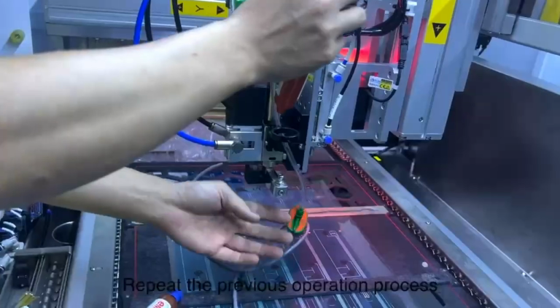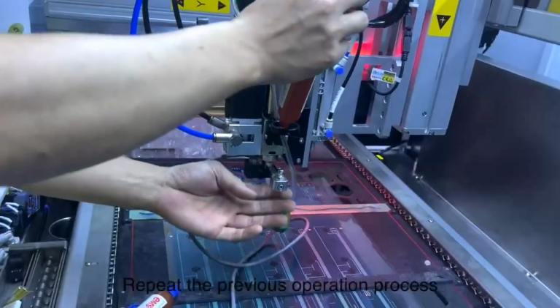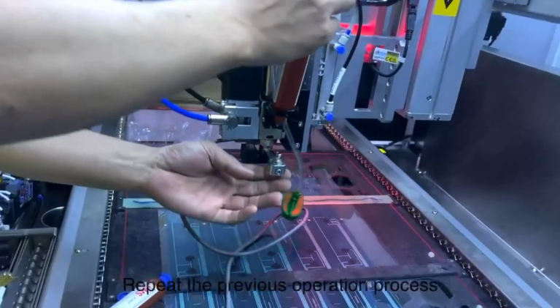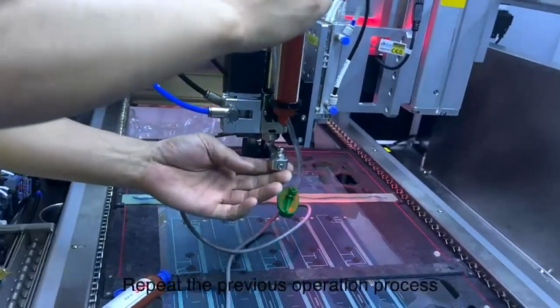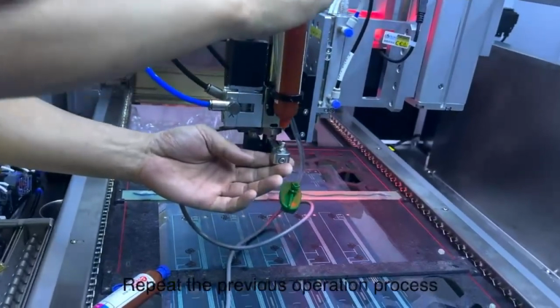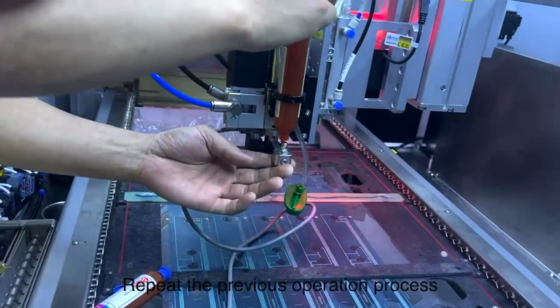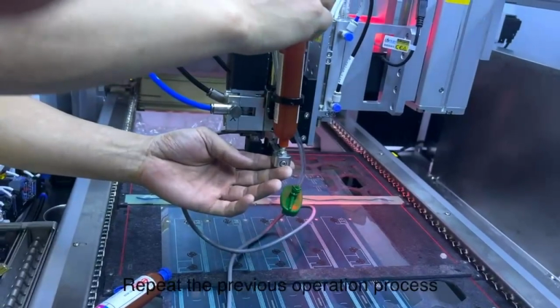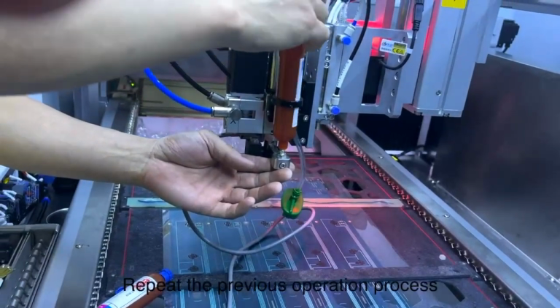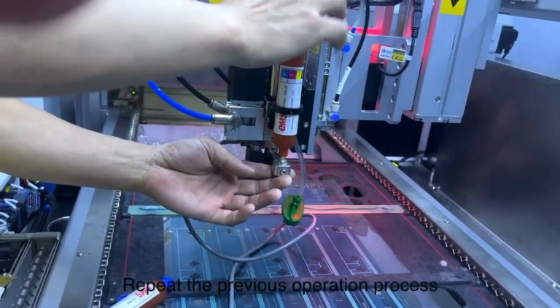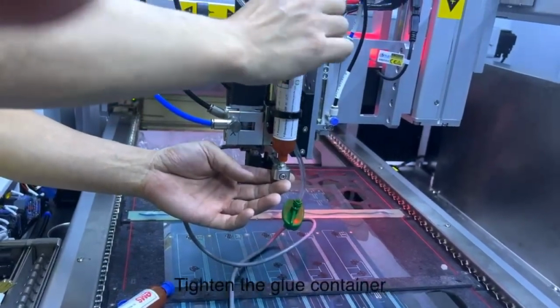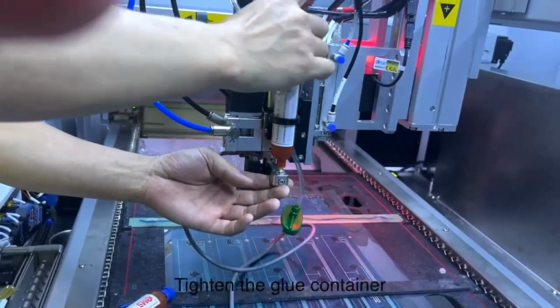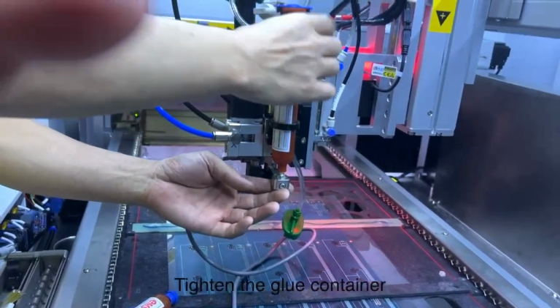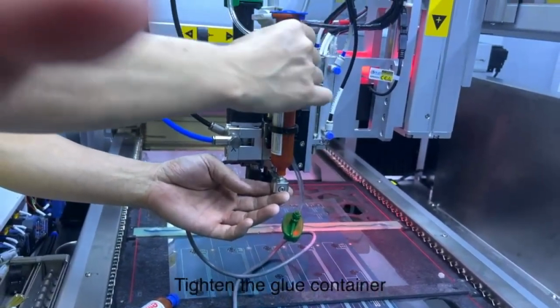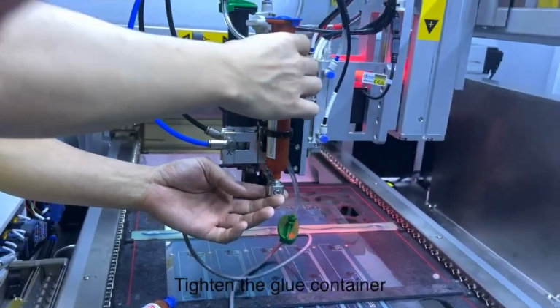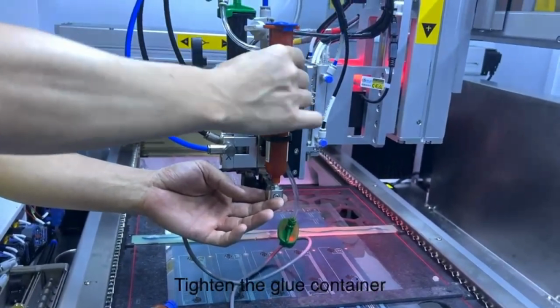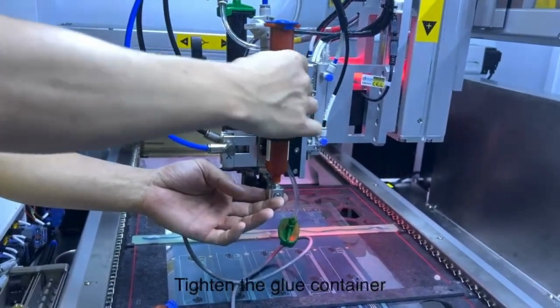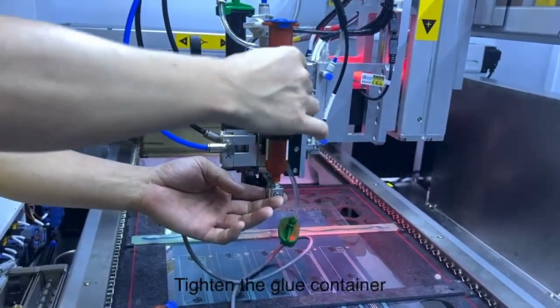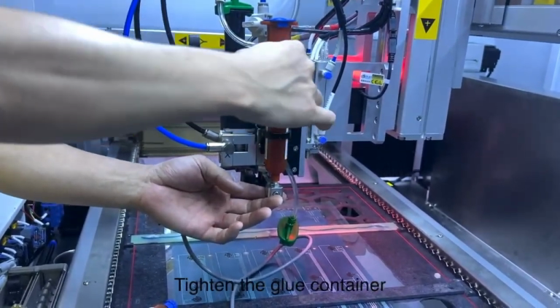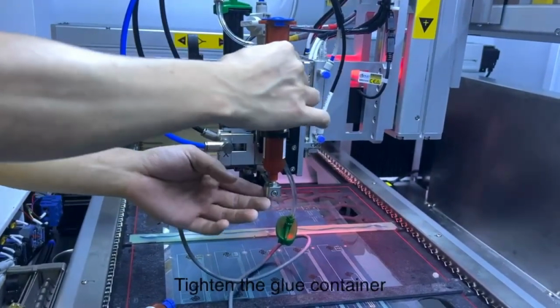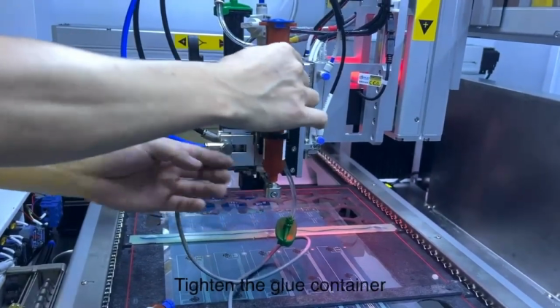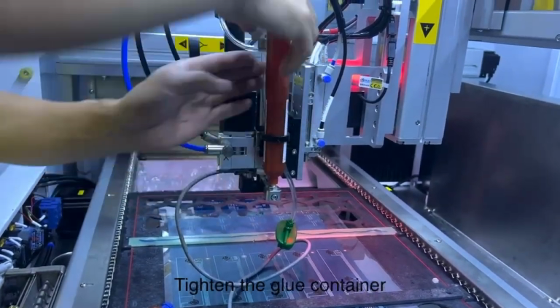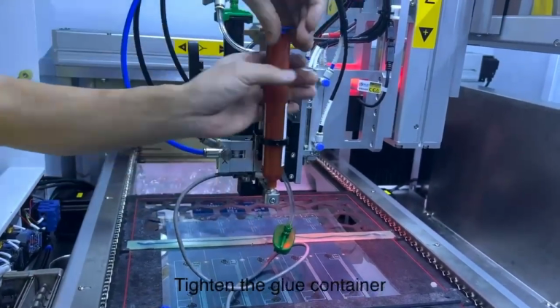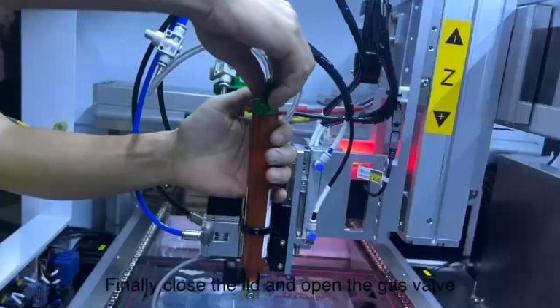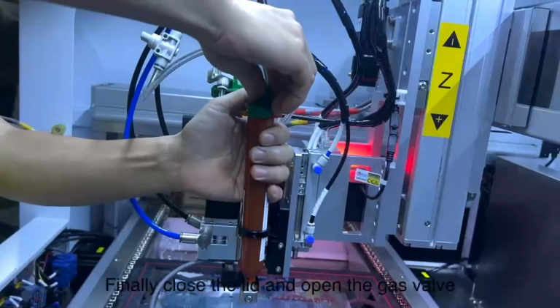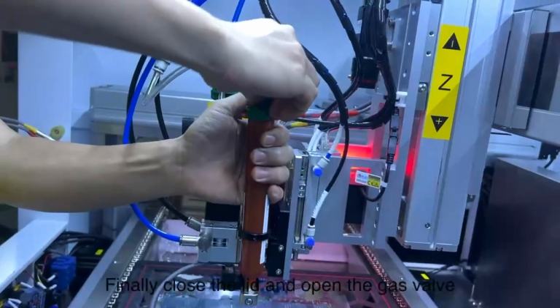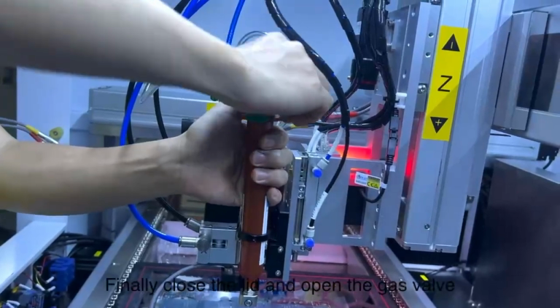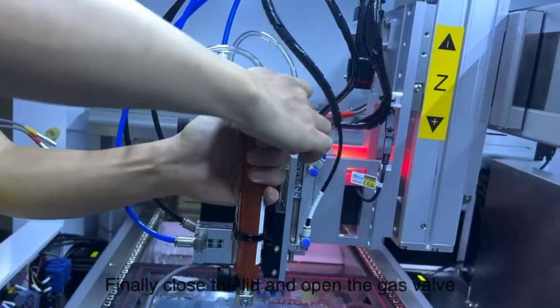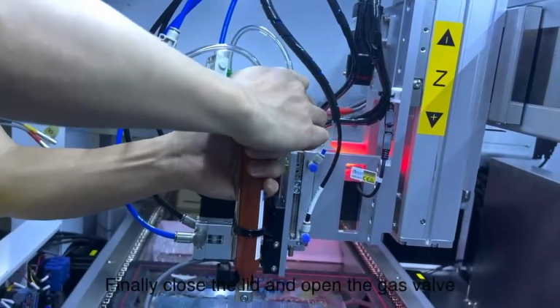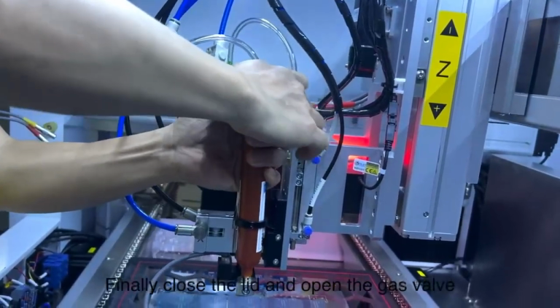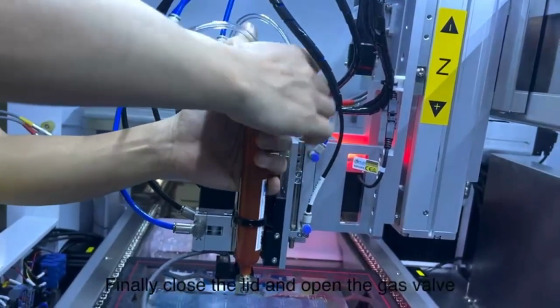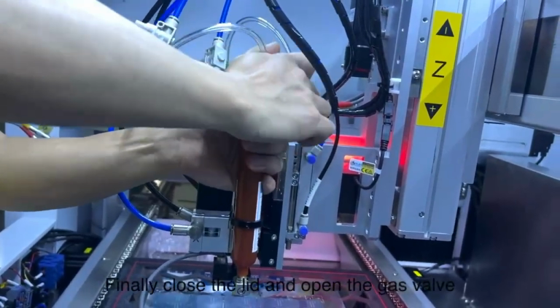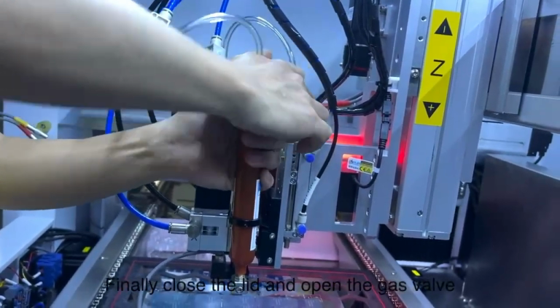Repeat the previous operation process. Tighten the glue container. Finally, close the lid and open the gas valve.